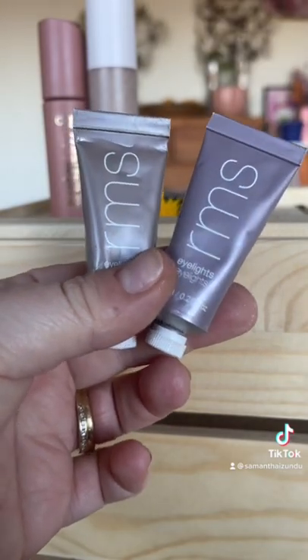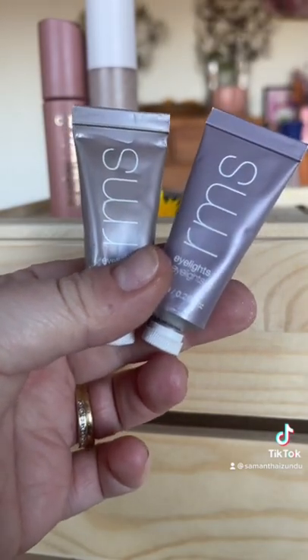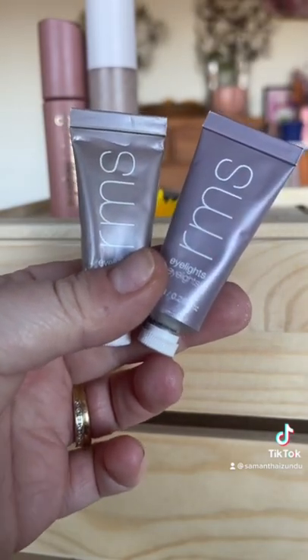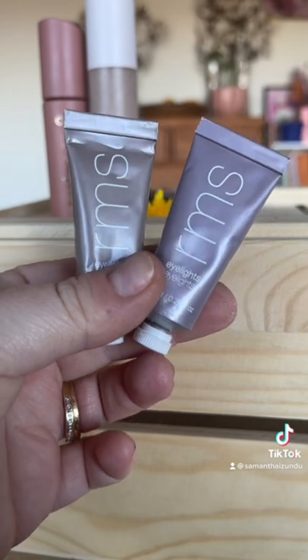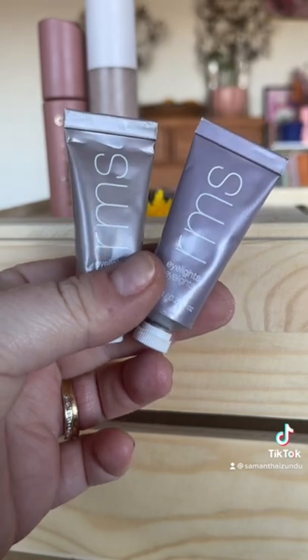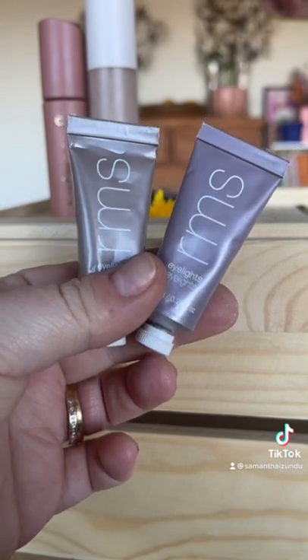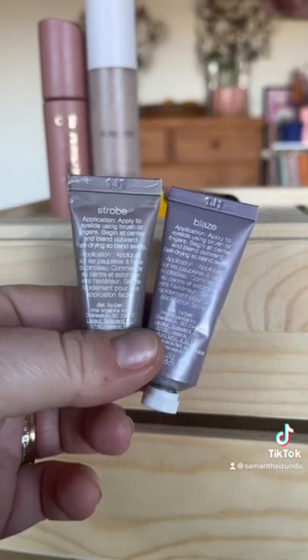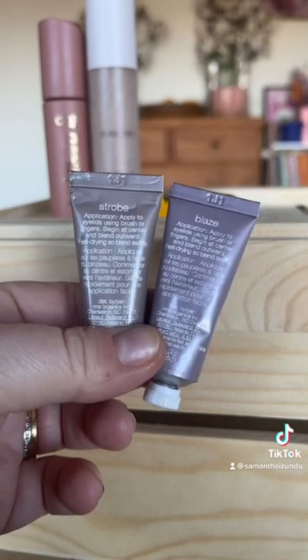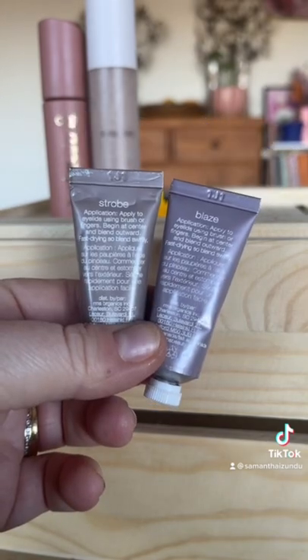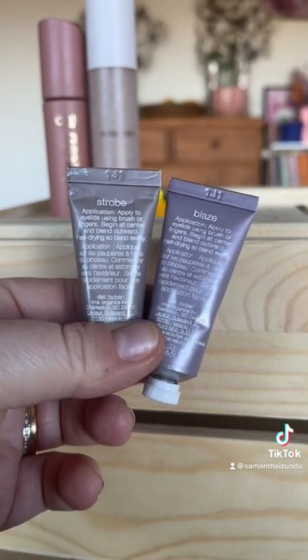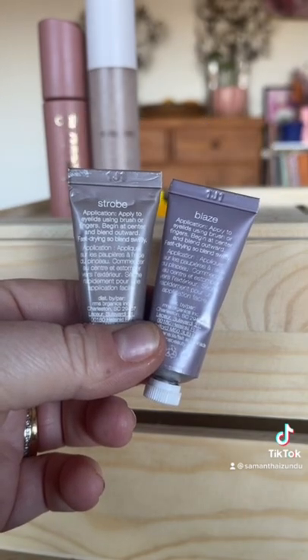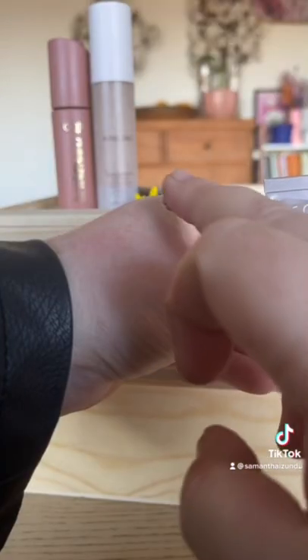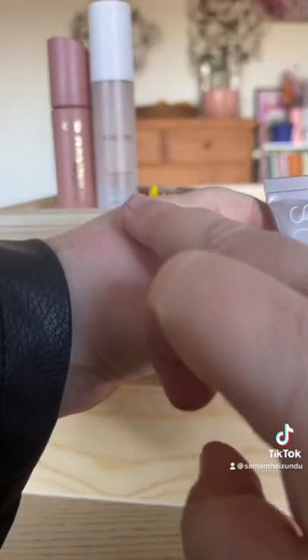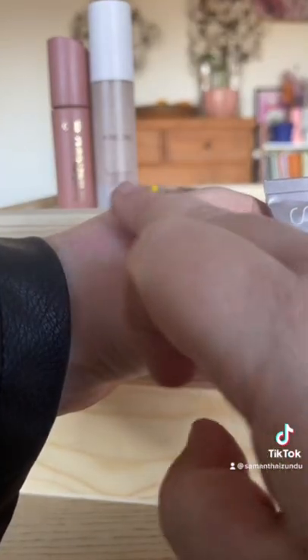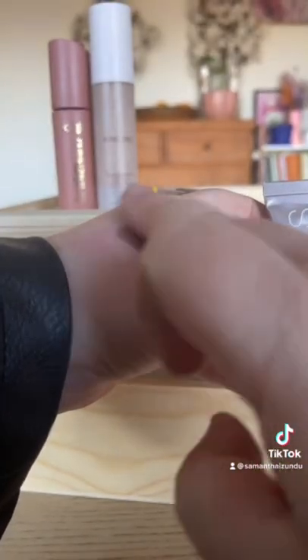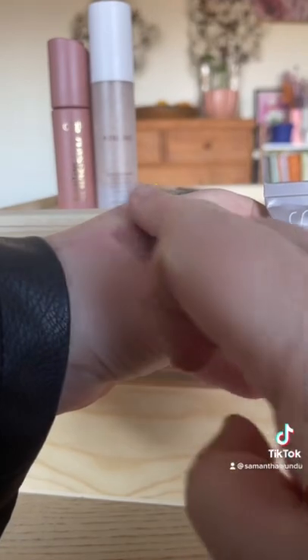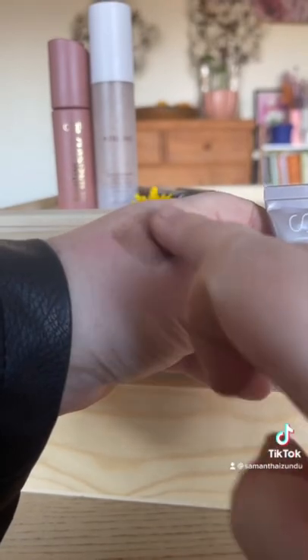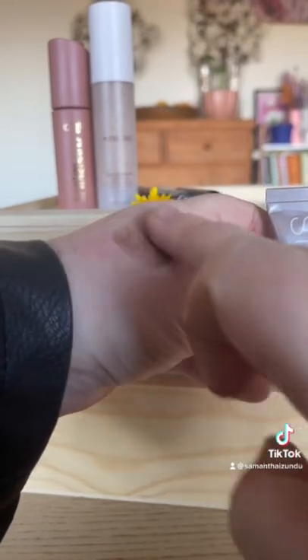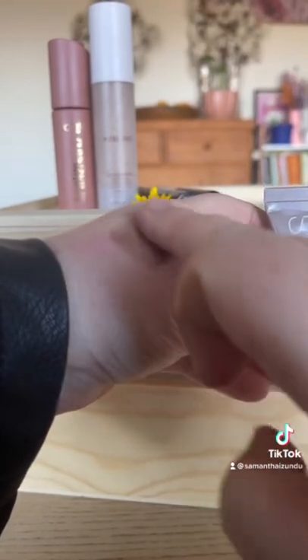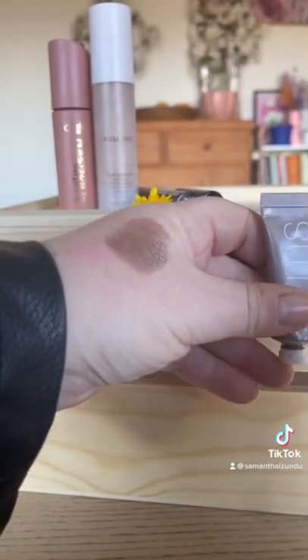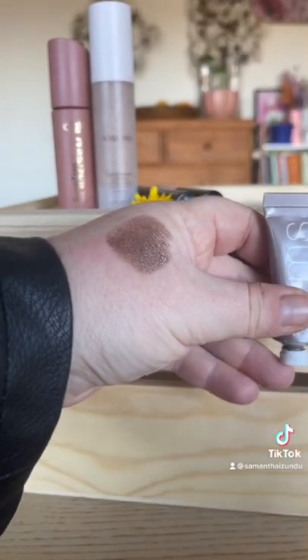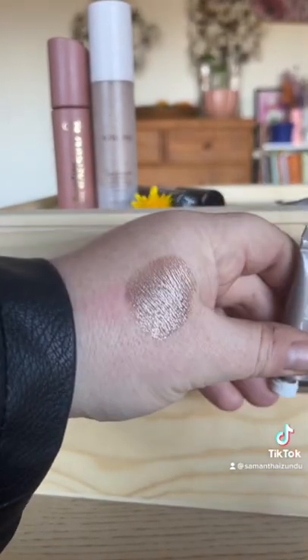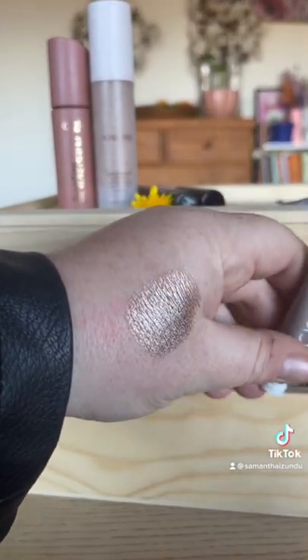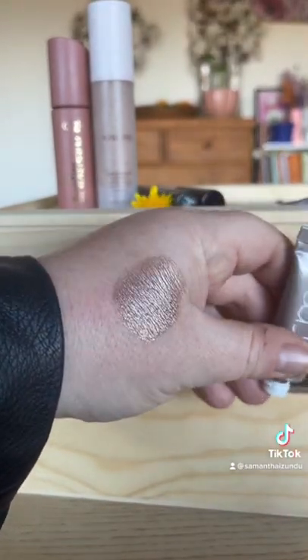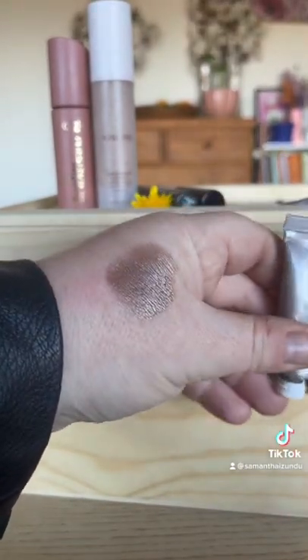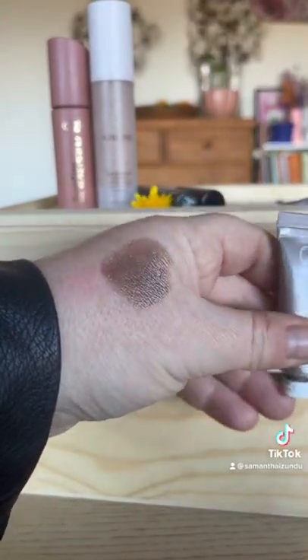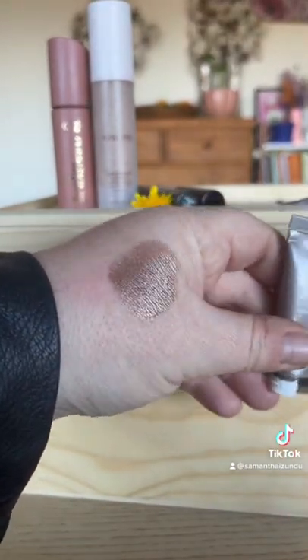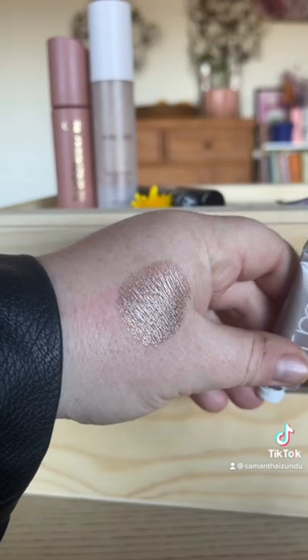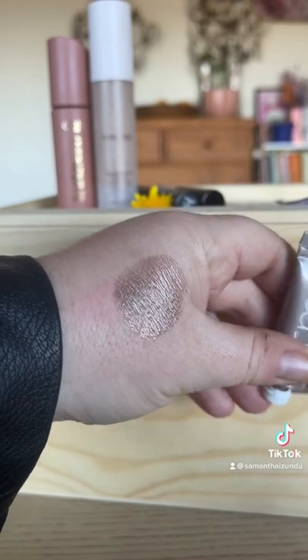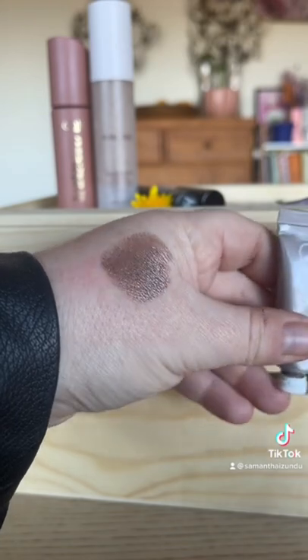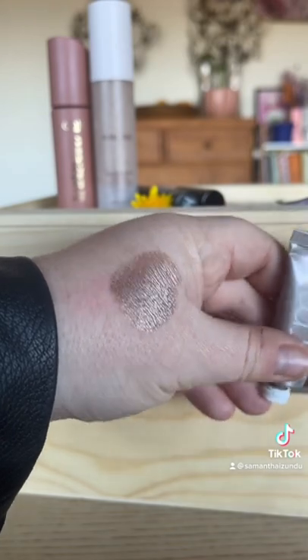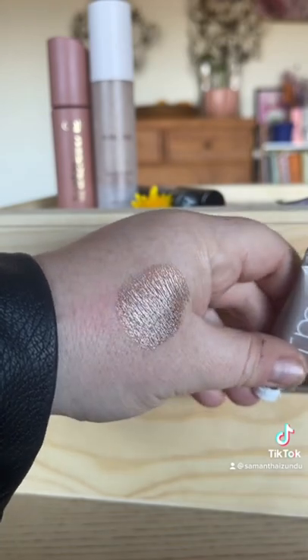These RMS Eye Lights are my new favorite product of 2022 — they are incredible. I have the shades Strobe and Blaze. I have oily, hooded eyes and these do not budge the whole day. Beautiful, wearable shimmers, and I just add a little bit of bronzer in the crease.